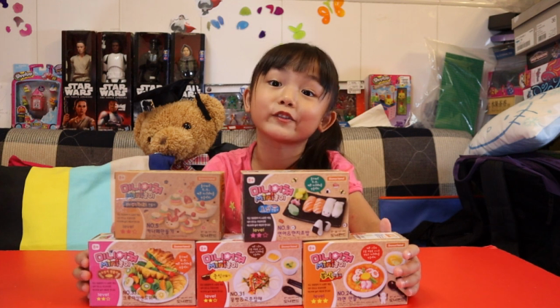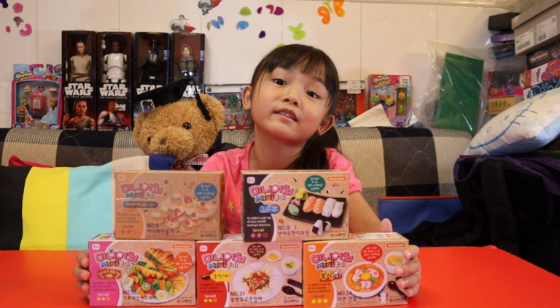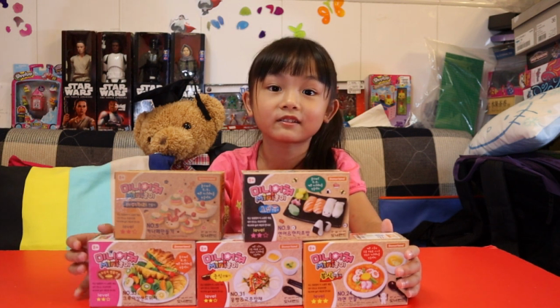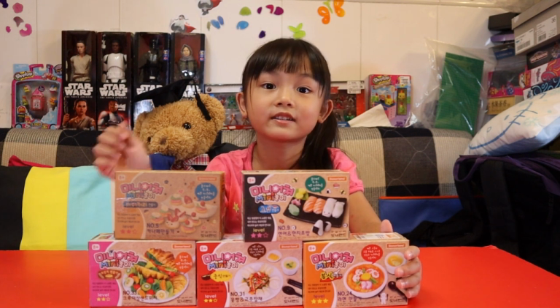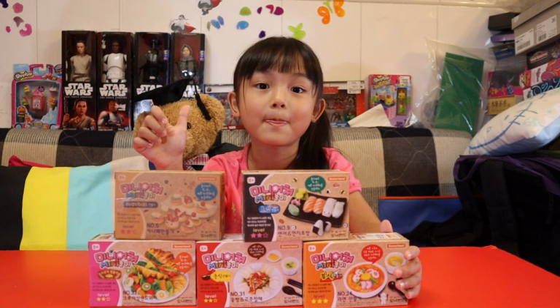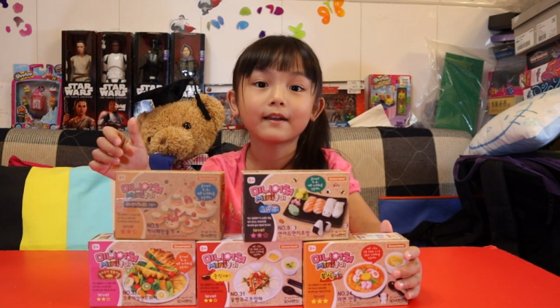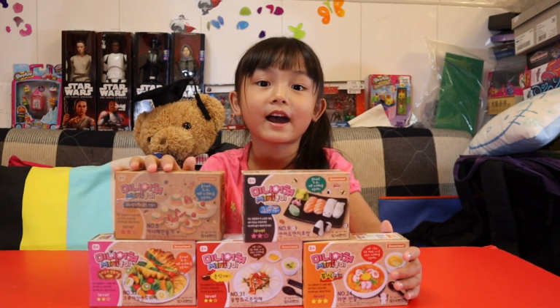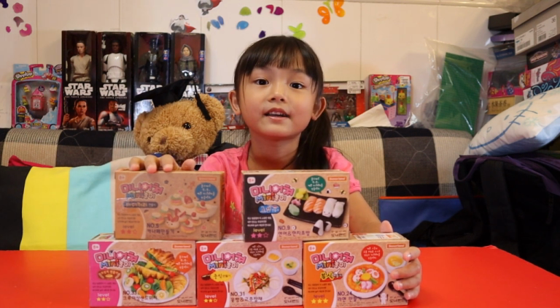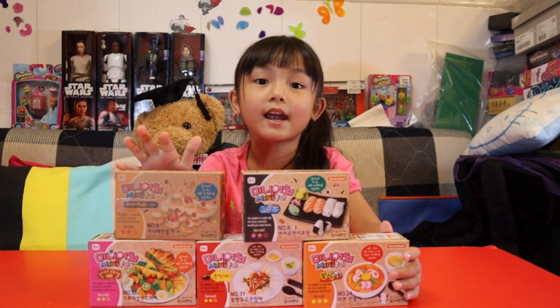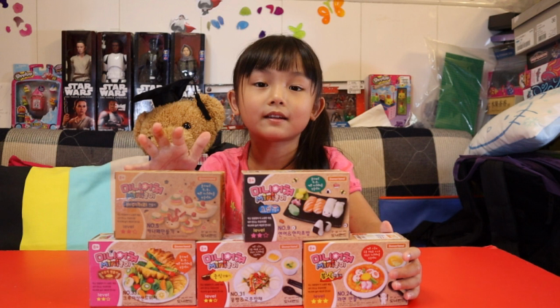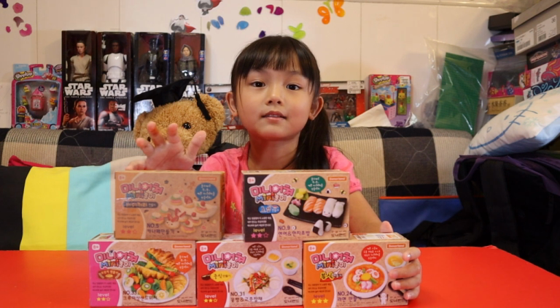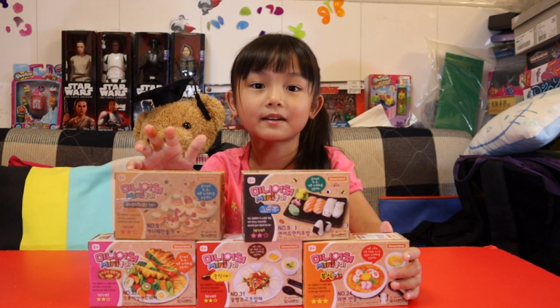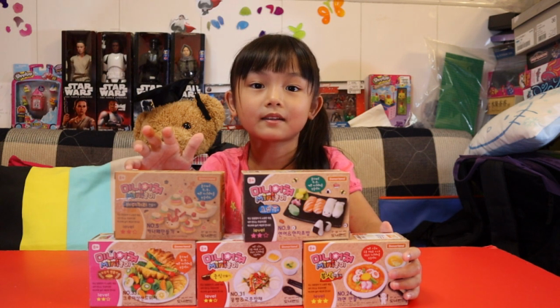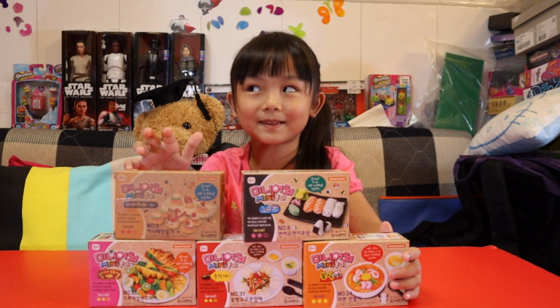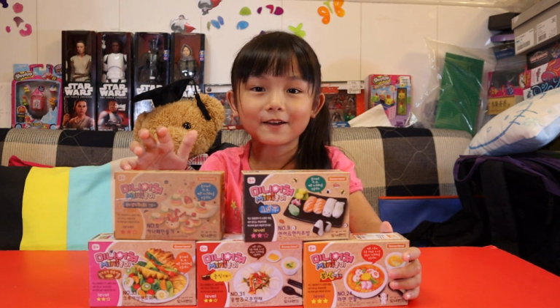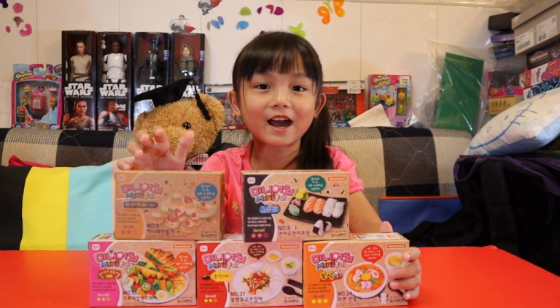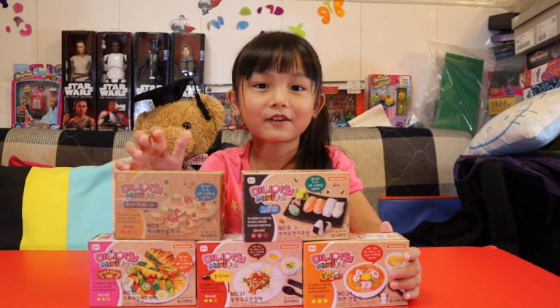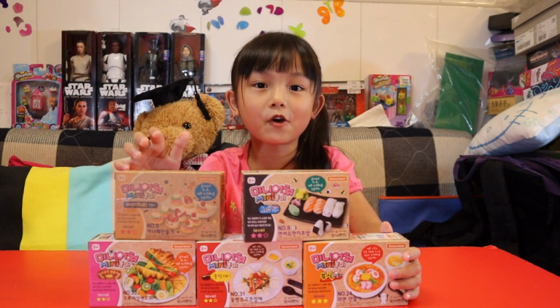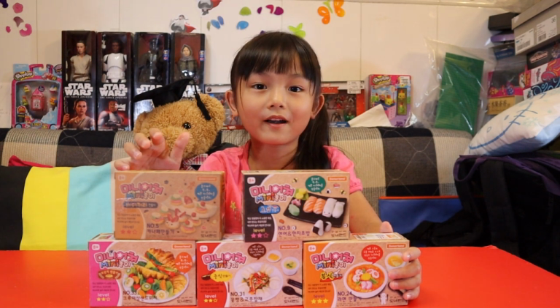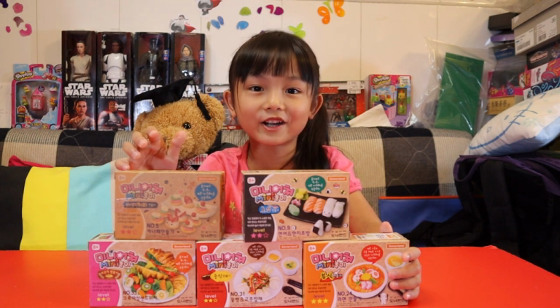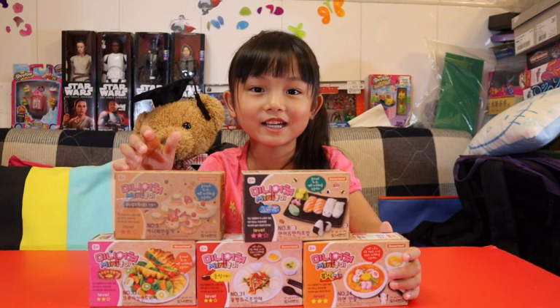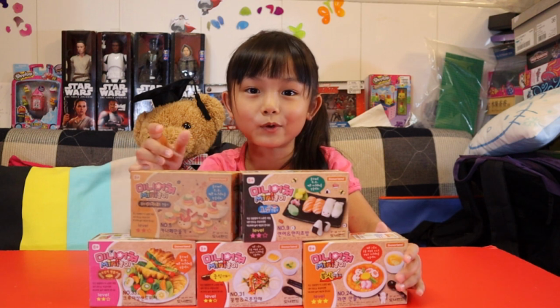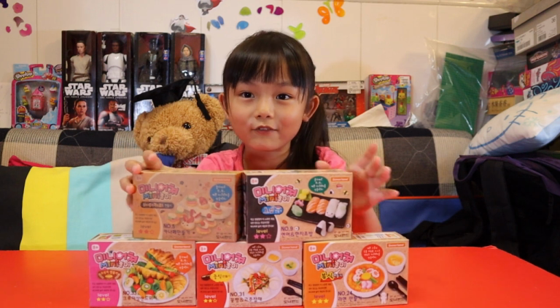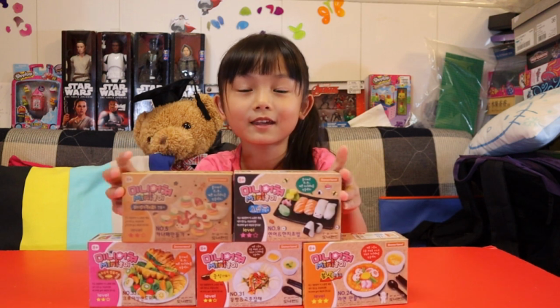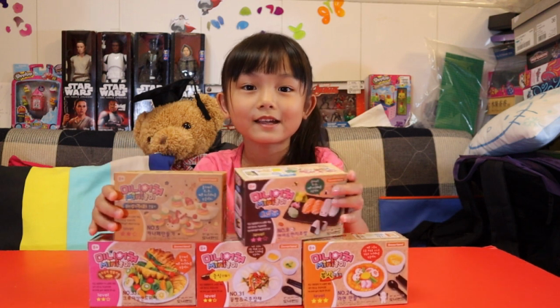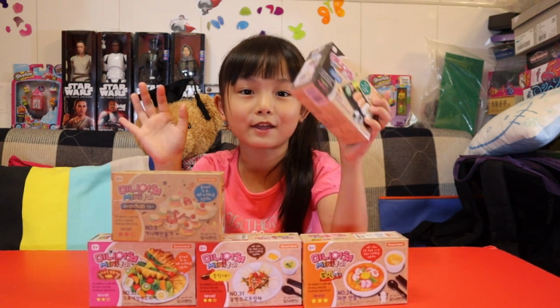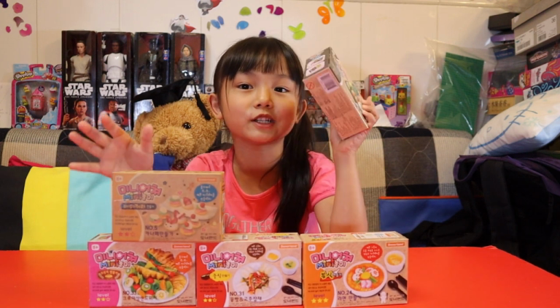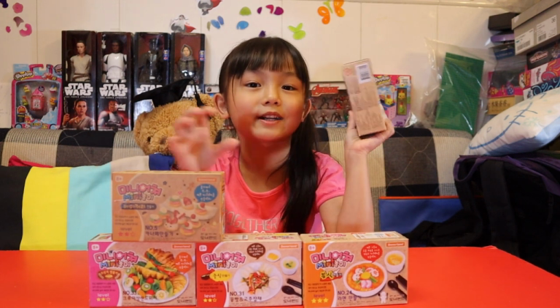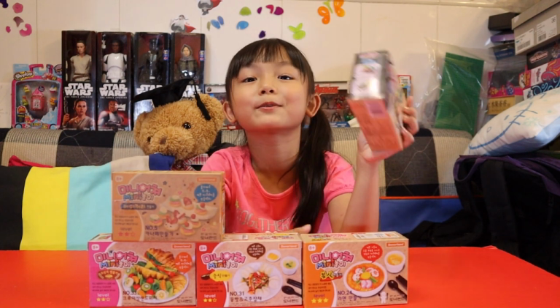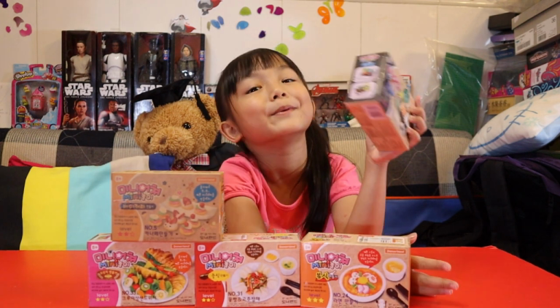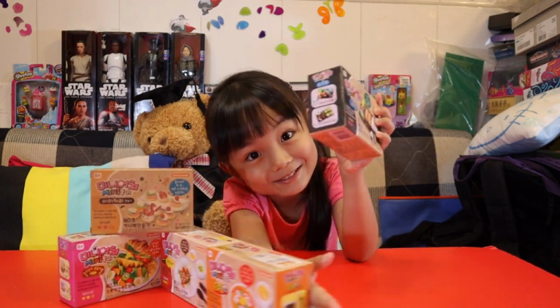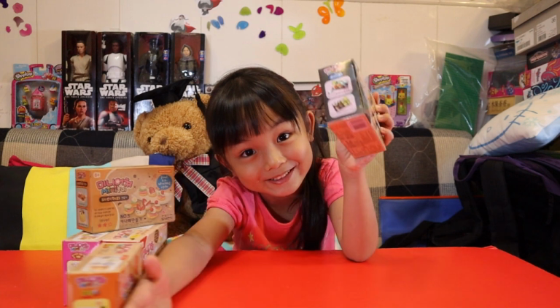I'll give you ten seconds: ten, nine, eight, seven, six, five, four, three, two, one — have you guessed it? If you got sushi, you're right, because I'm going to open this one today!